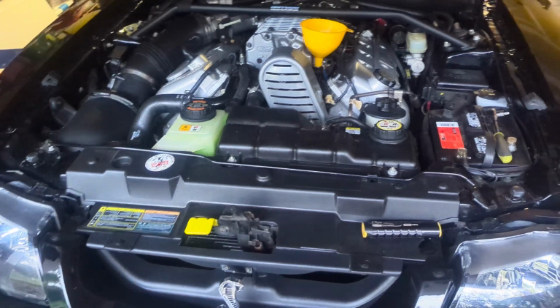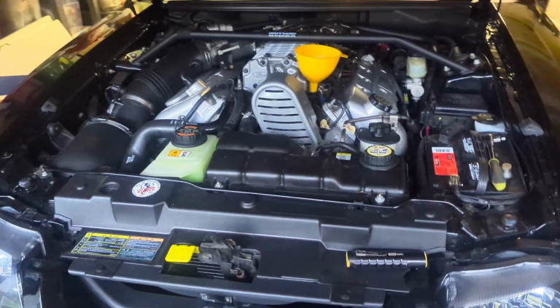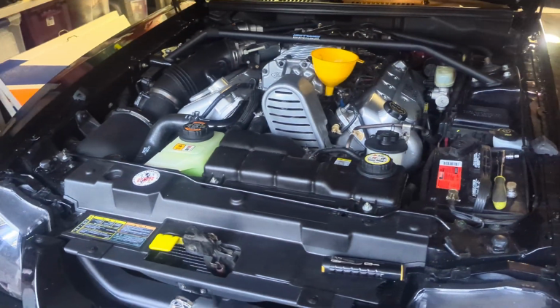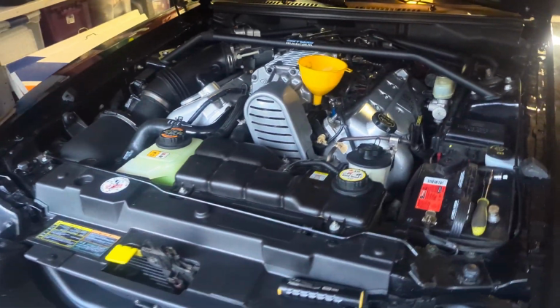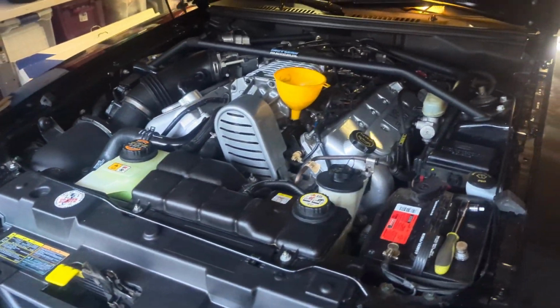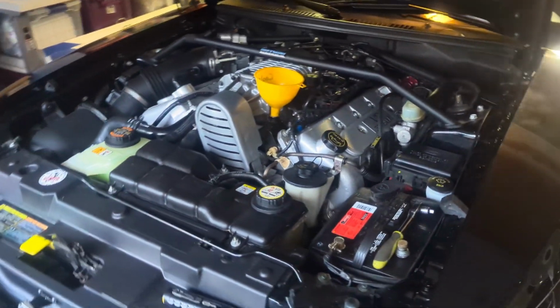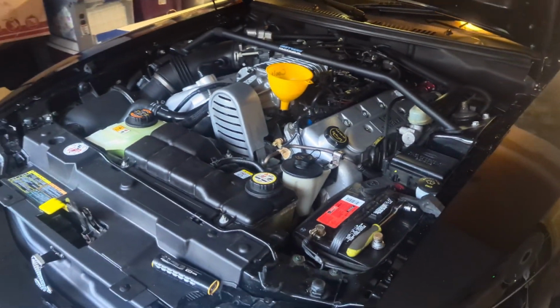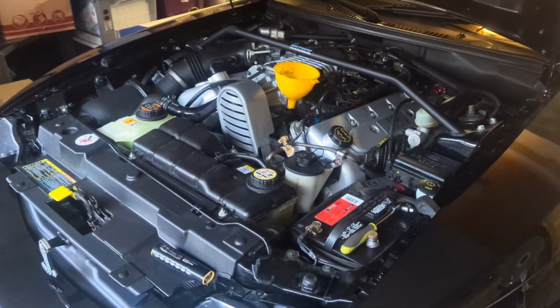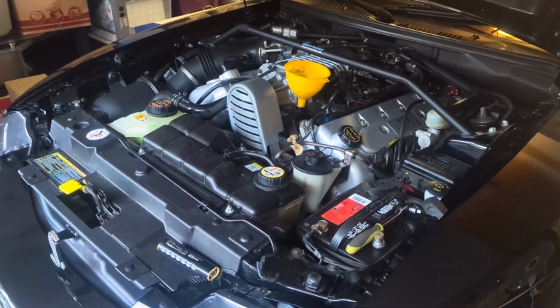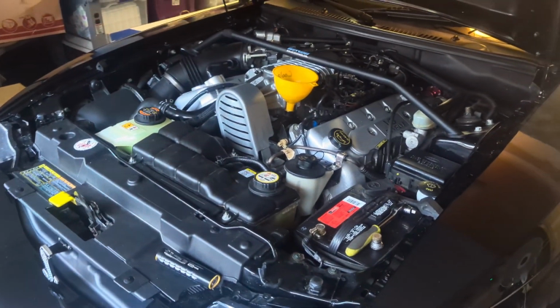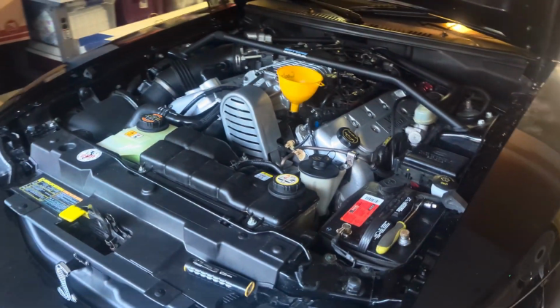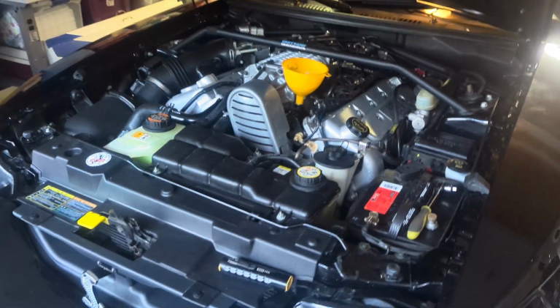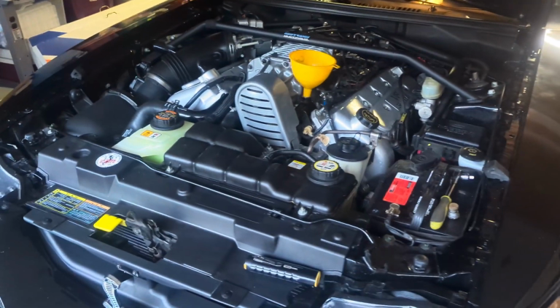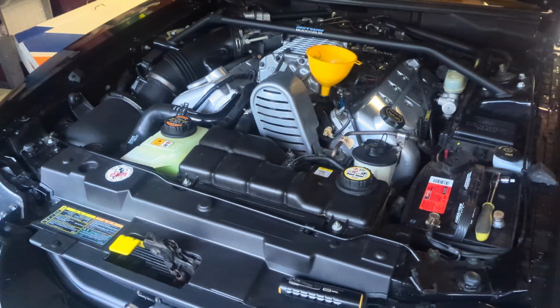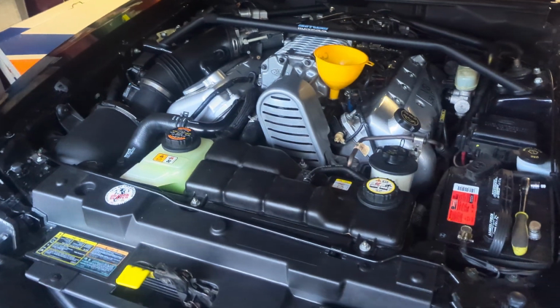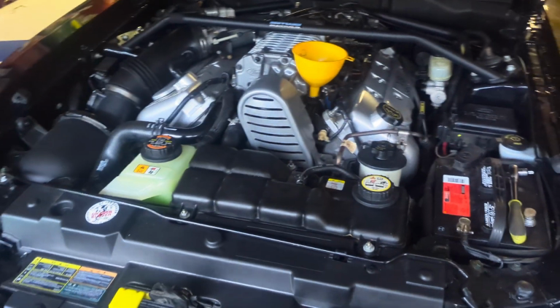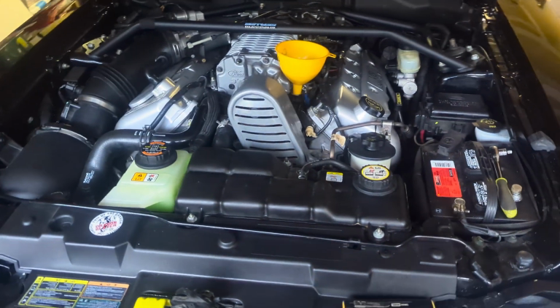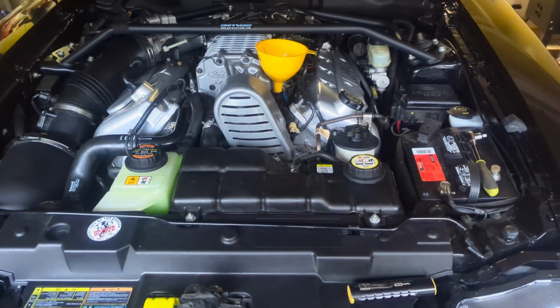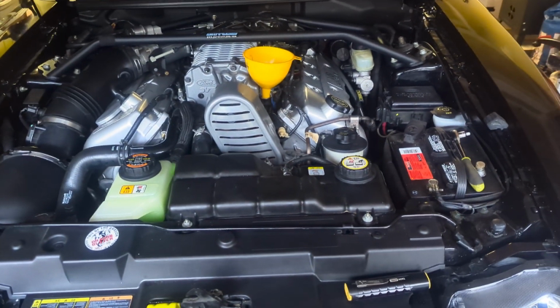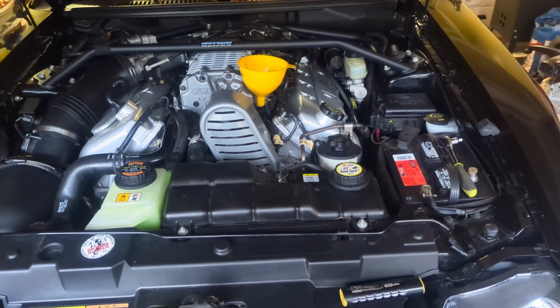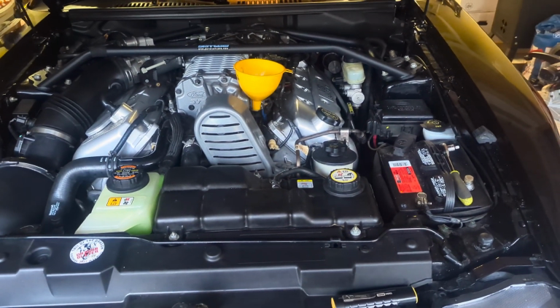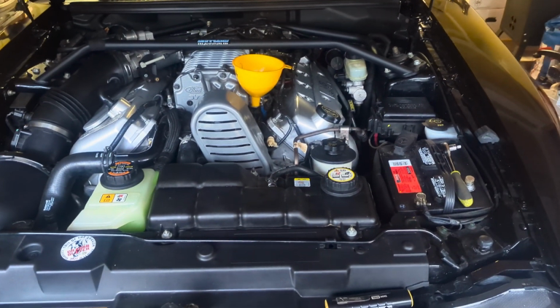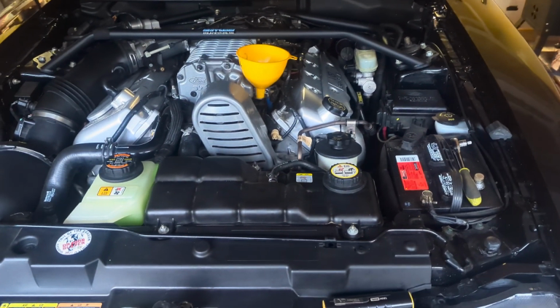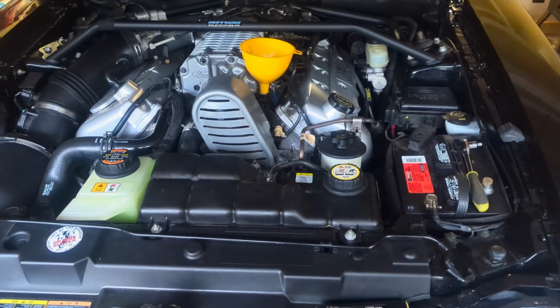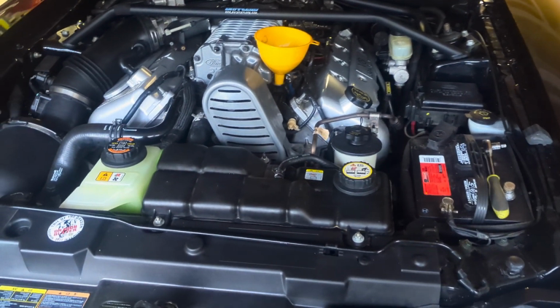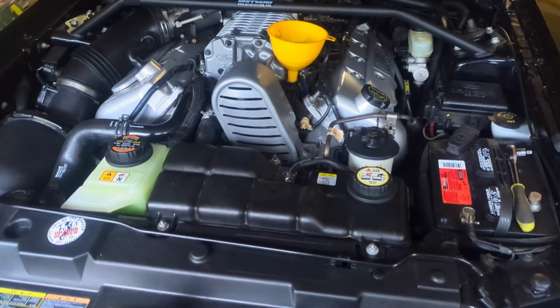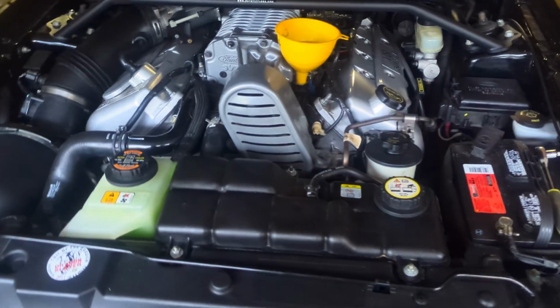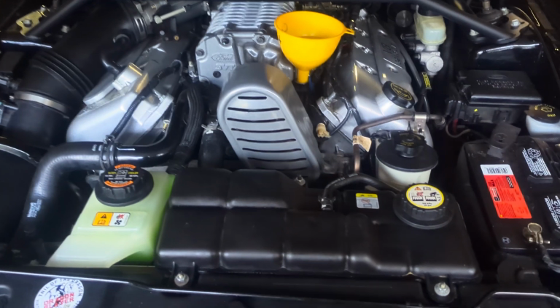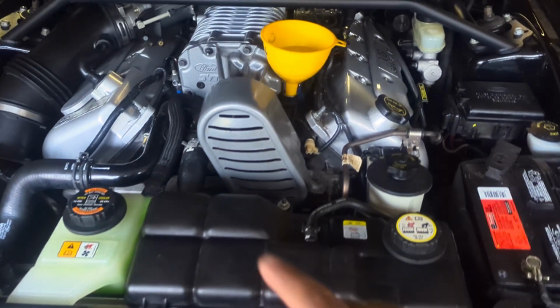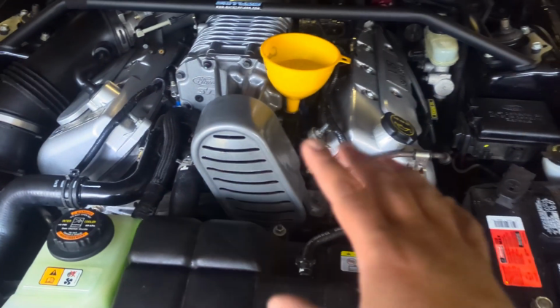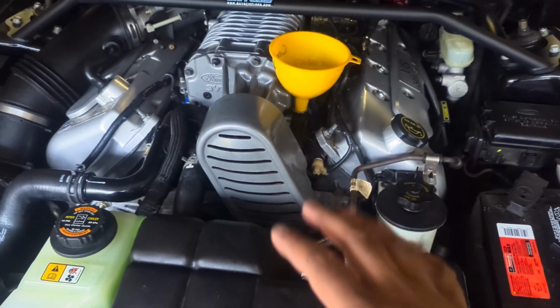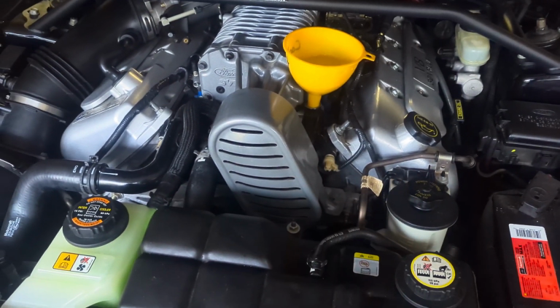Hey, what's going on y'all. So I went ahead and flushed my system and just wanted to make a quick little video on how to burp the system afterwards. For your 03/04 Cobras — and this should apply to your 03/04 Mach 1s as well since we have a very similar setup.